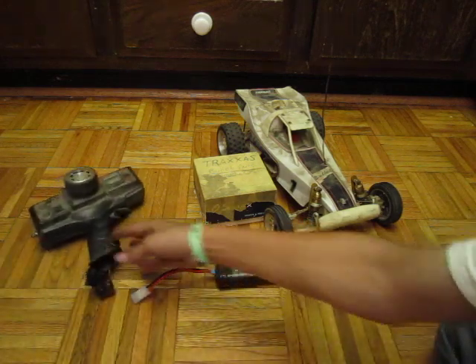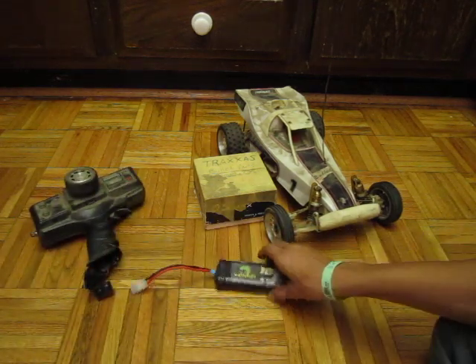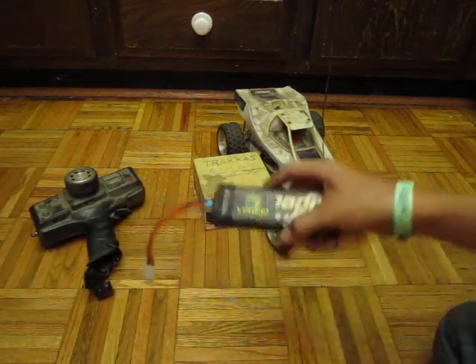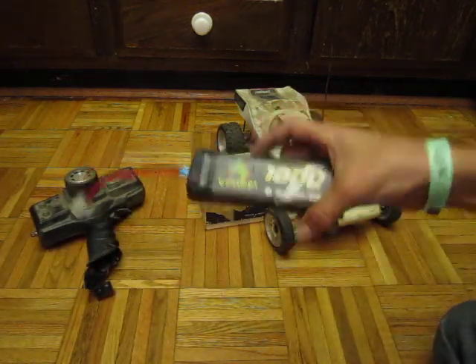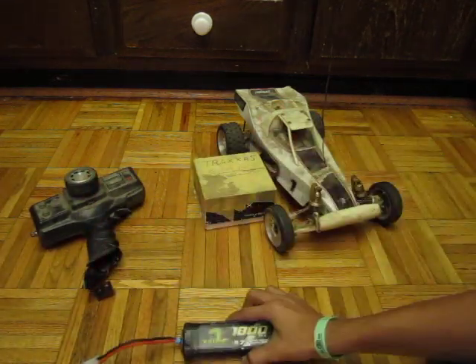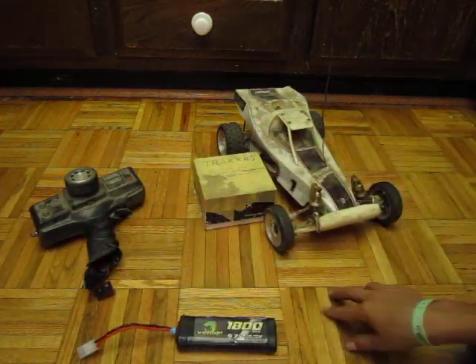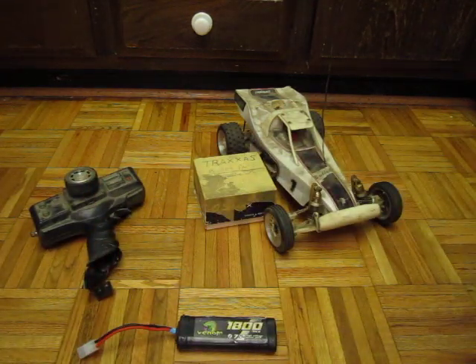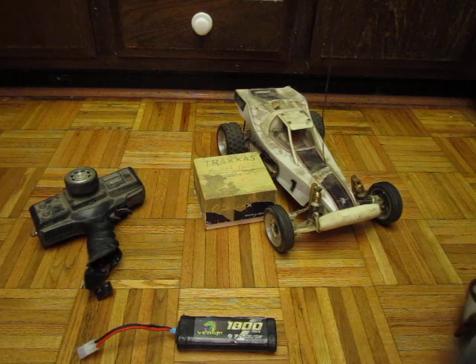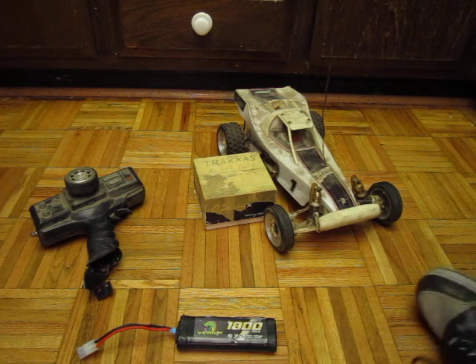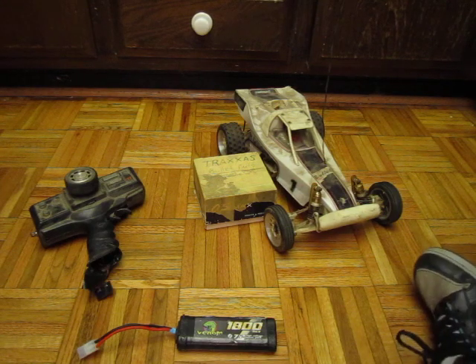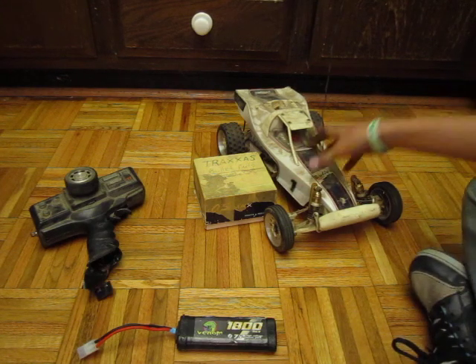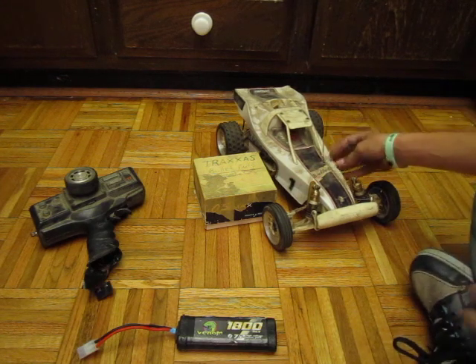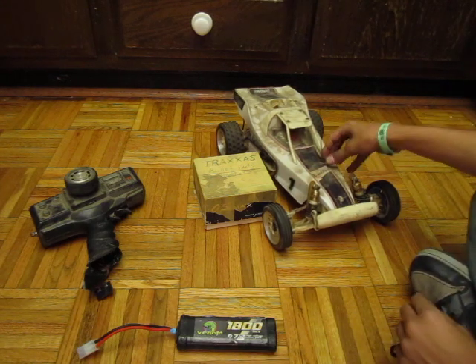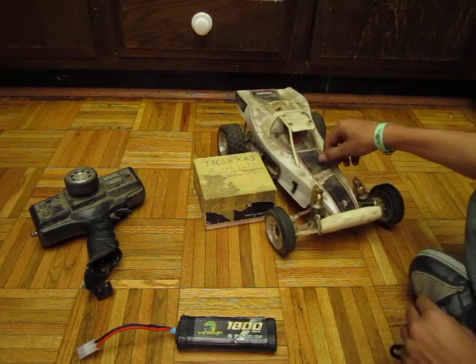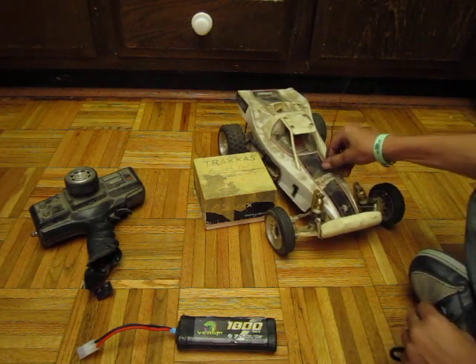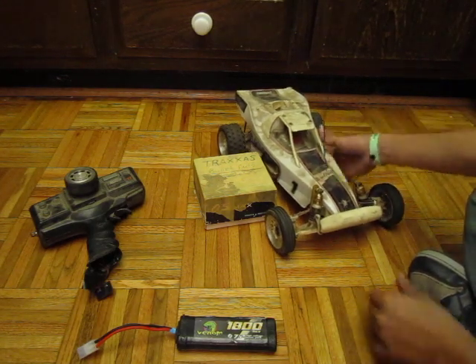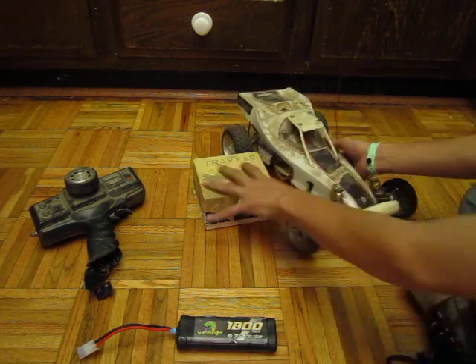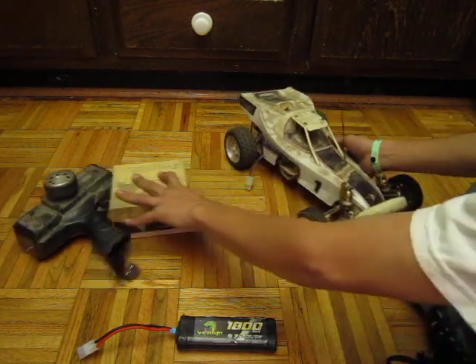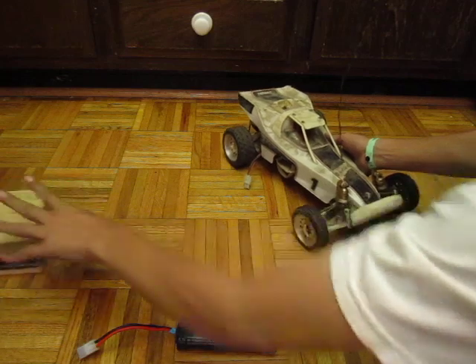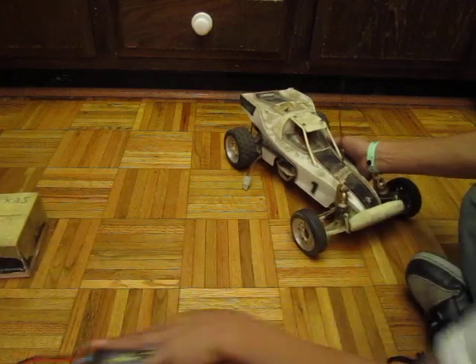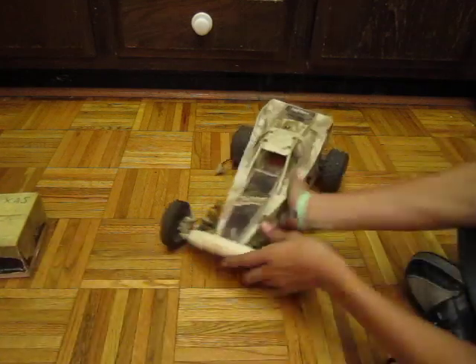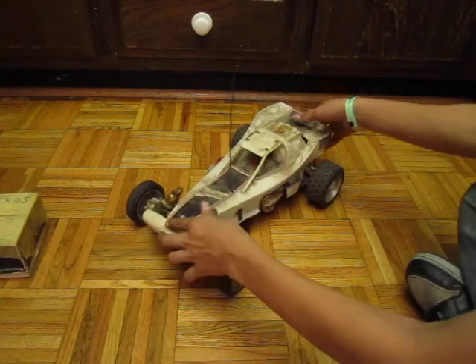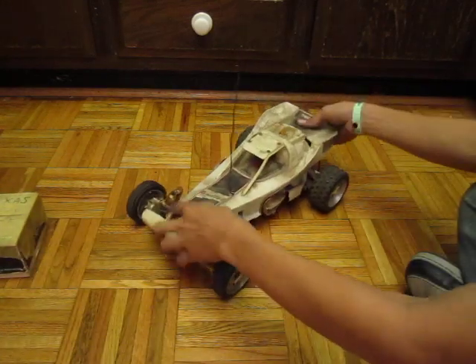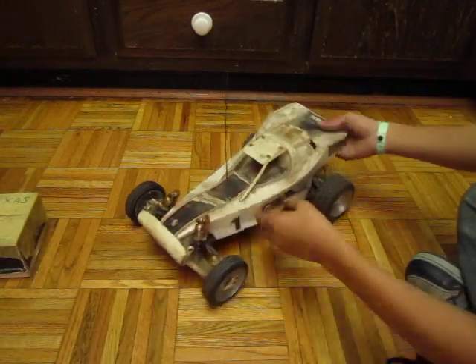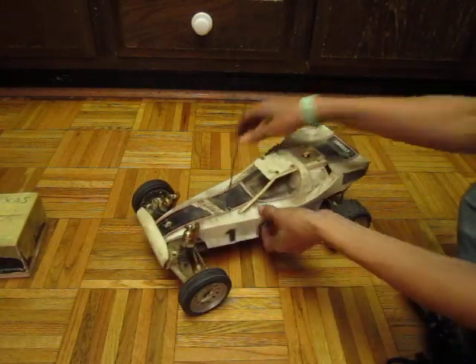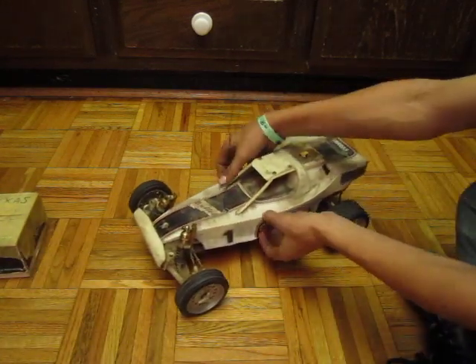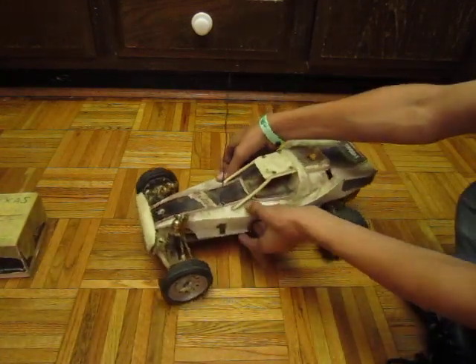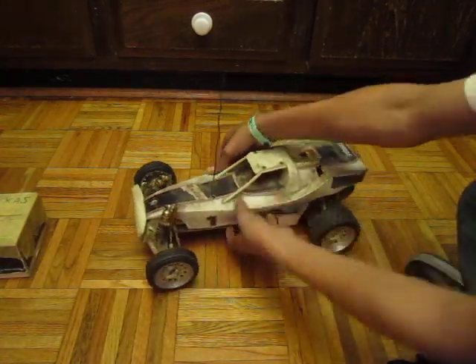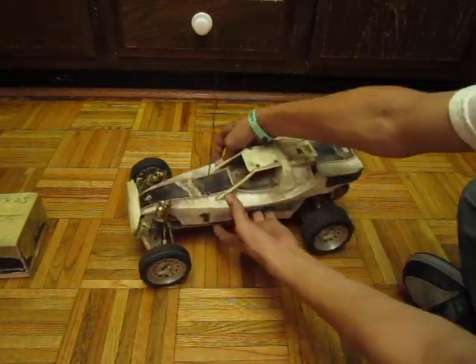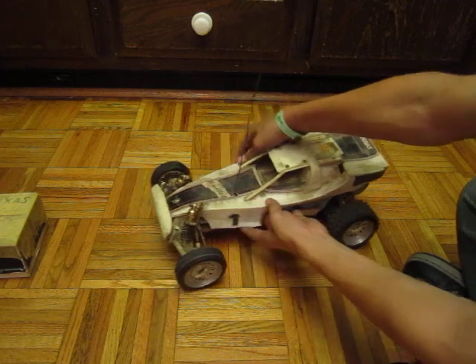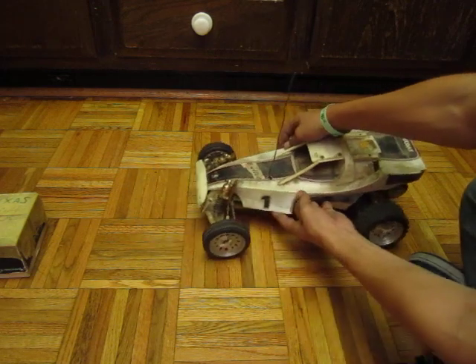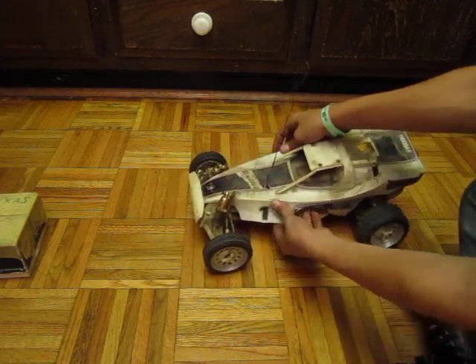This is an 1800 Venom battery, and this is as-is, just how I got it from him. So, move that stuff aside, take the body off, and look underneath to see what we've got.